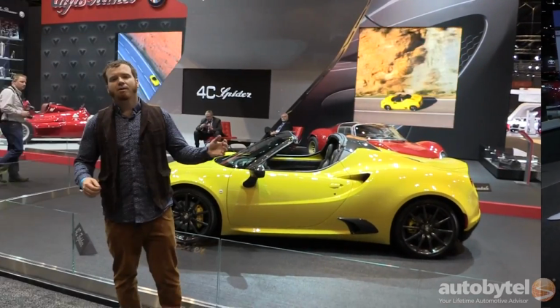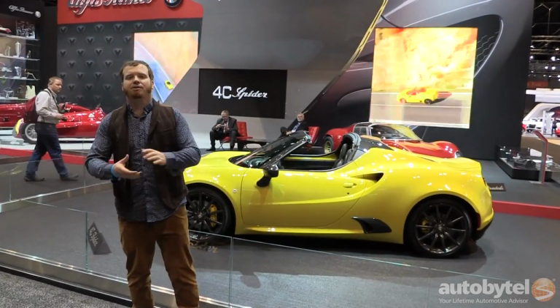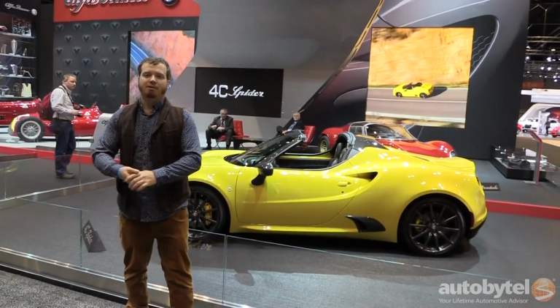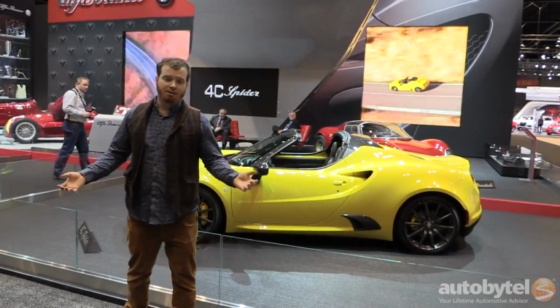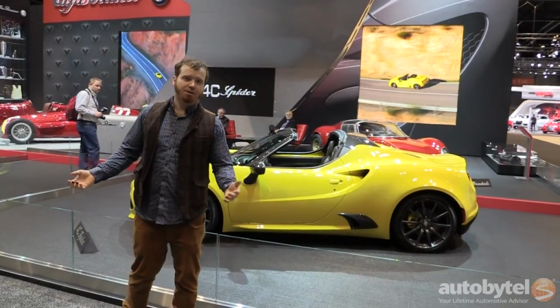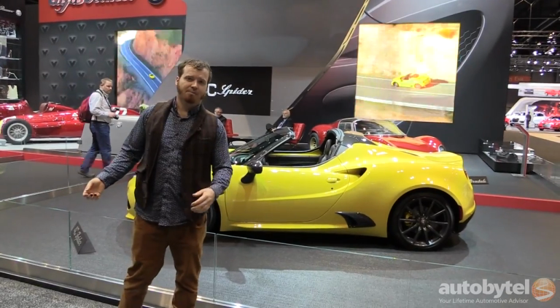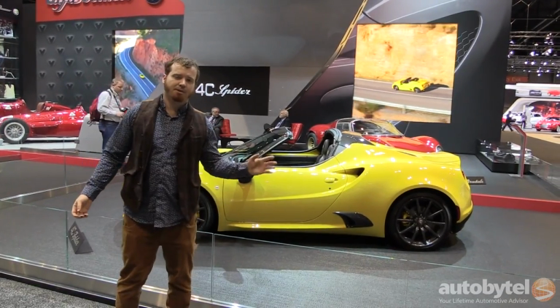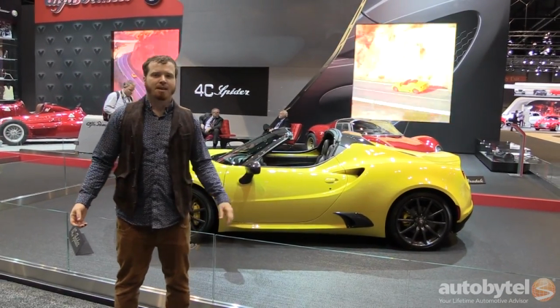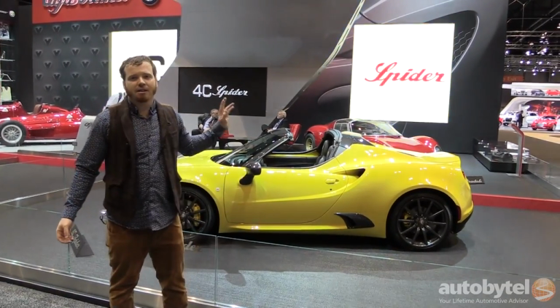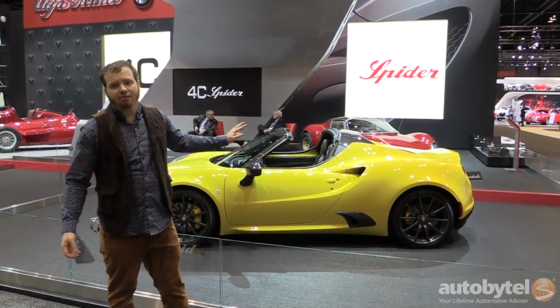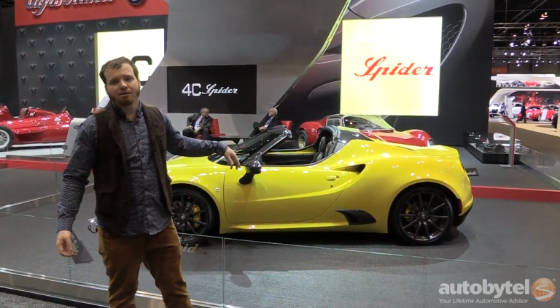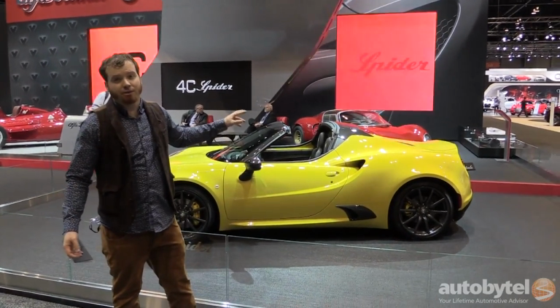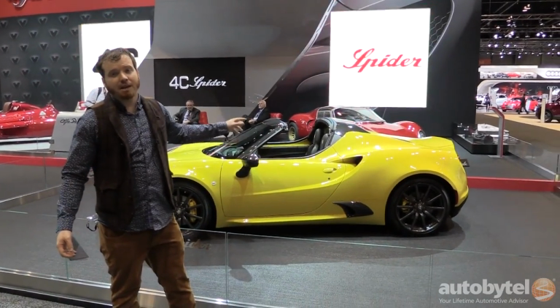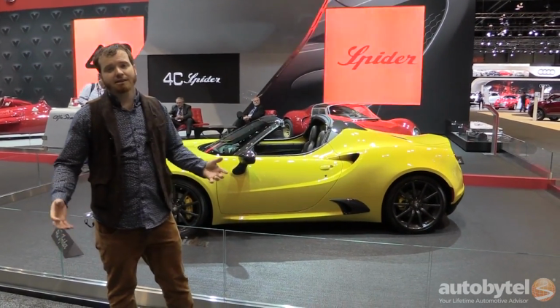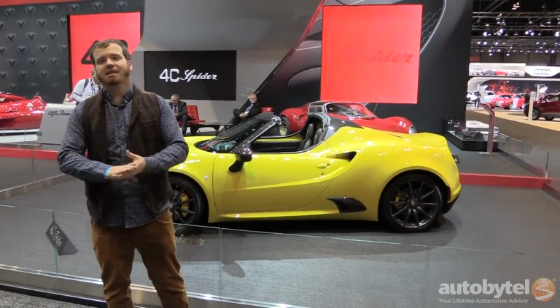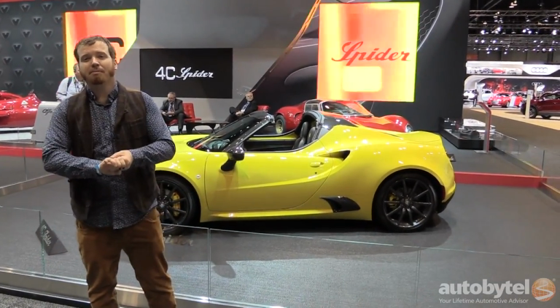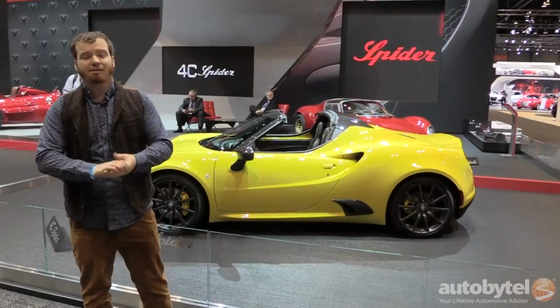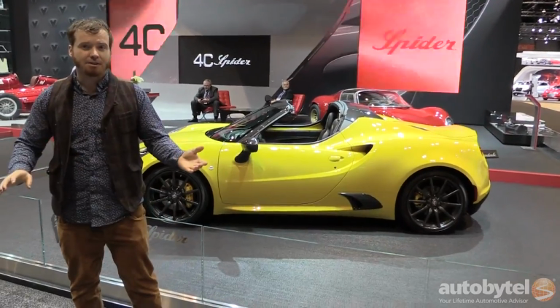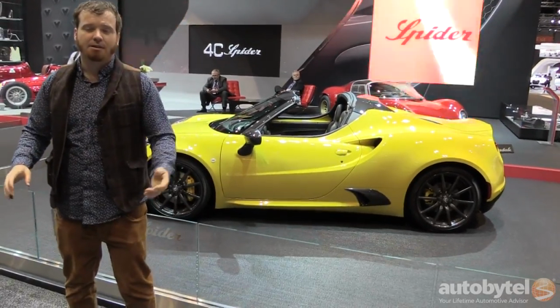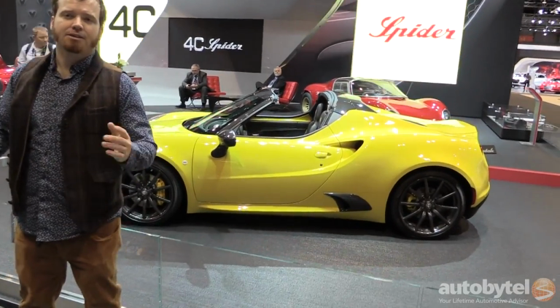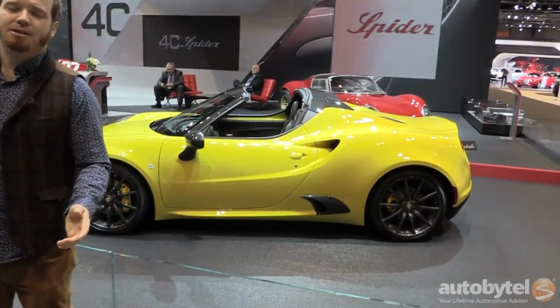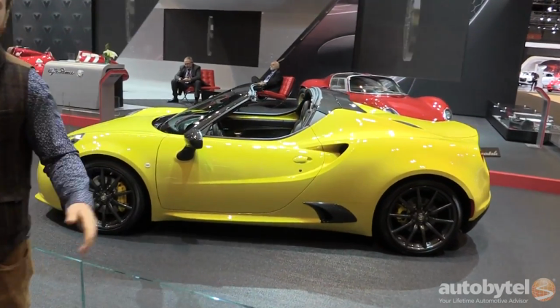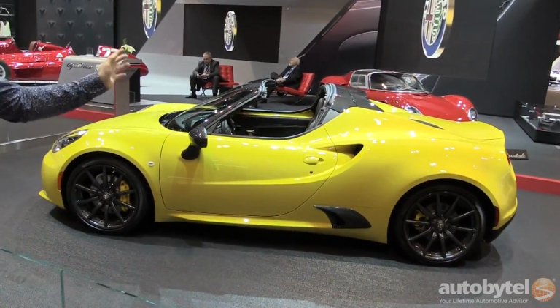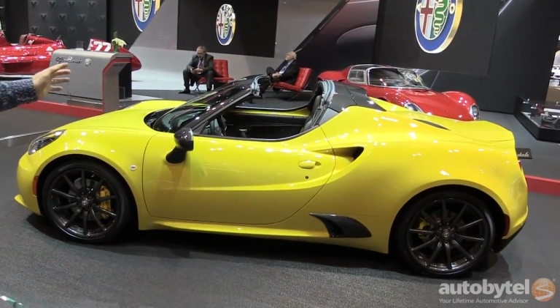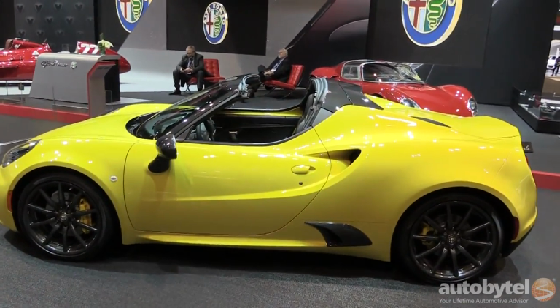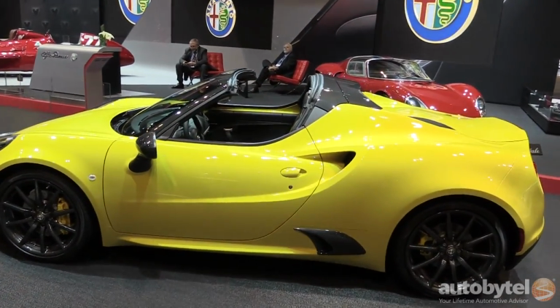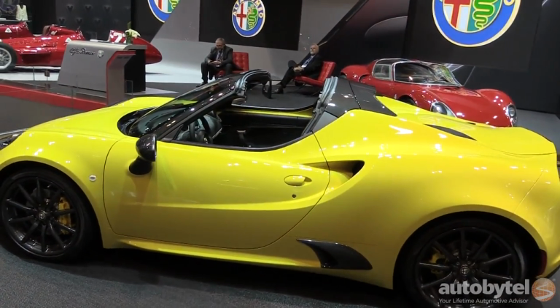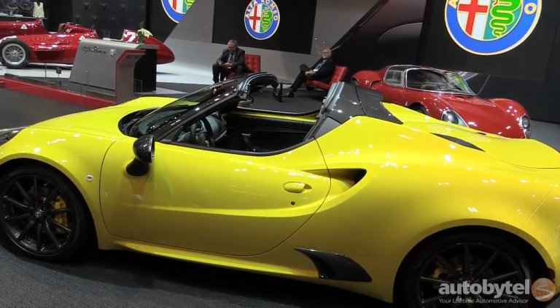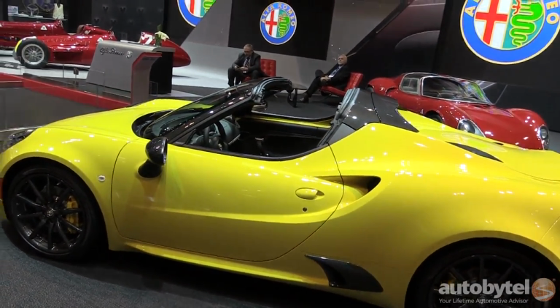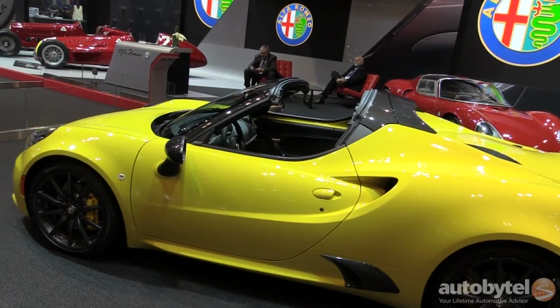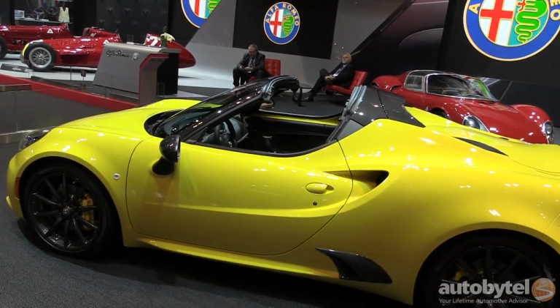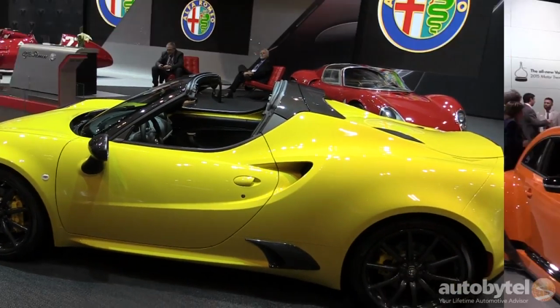One of the words you hear a lot when talking about a sports car driving experience is purity. A car like the Alfa Romeo 4C Spider is a perfect example of what people mean when they use that word. There's no power steering, there's not even a roof. What we do have is a 1.75 liter turbocharged four-cylinder engine.